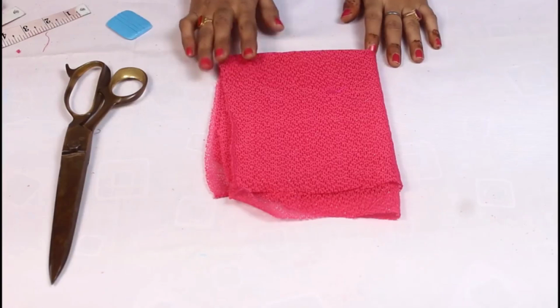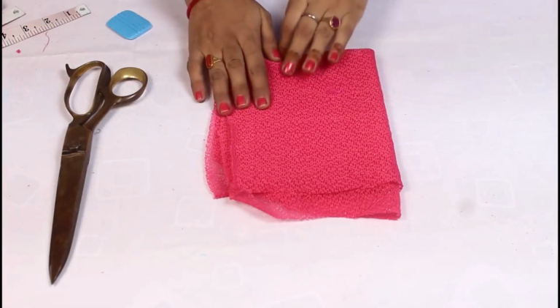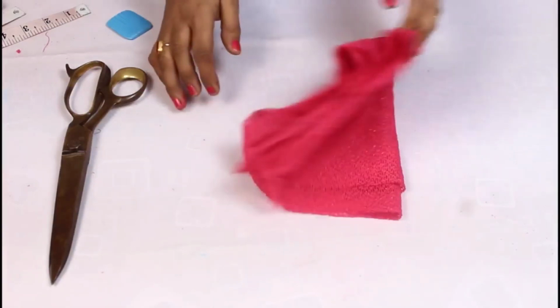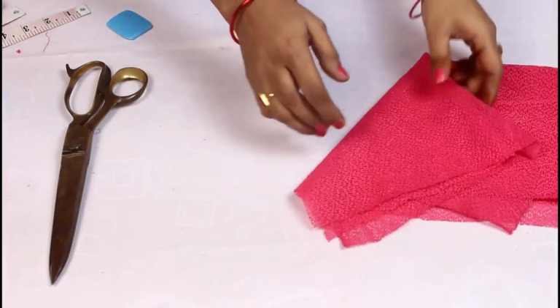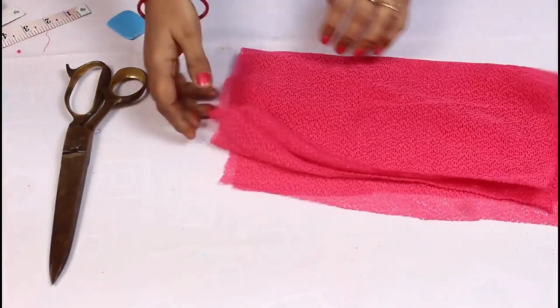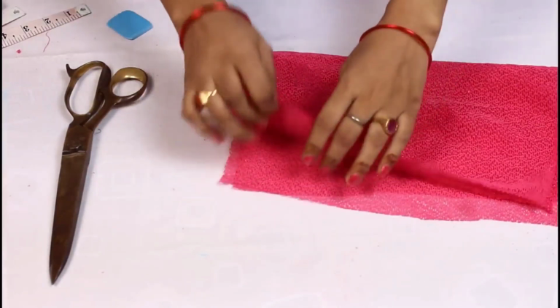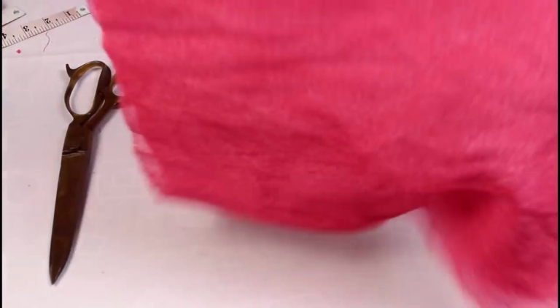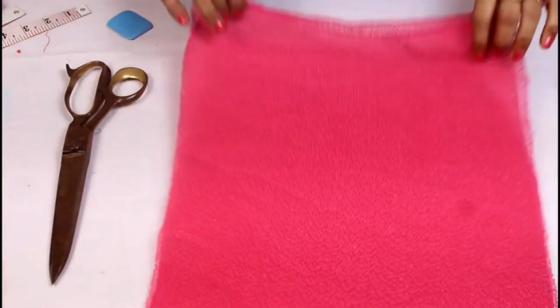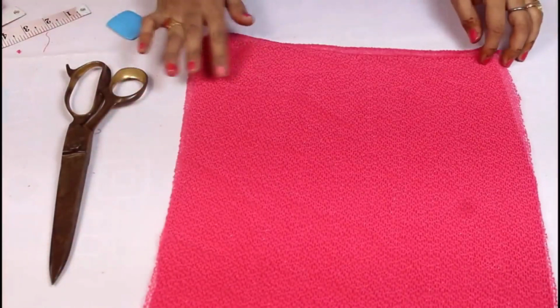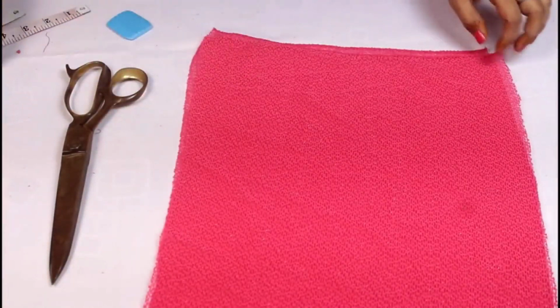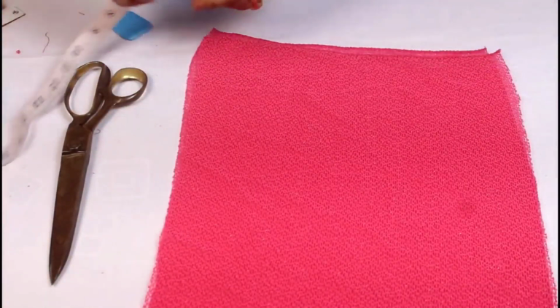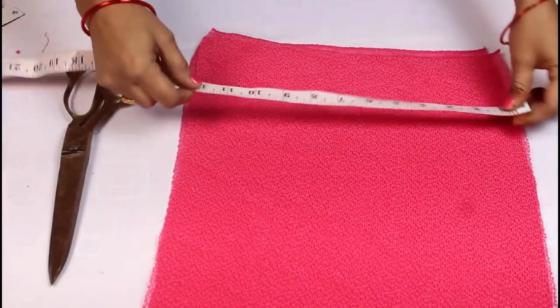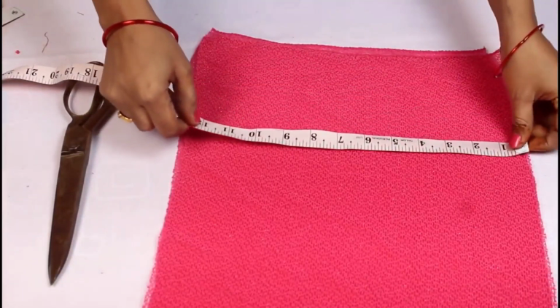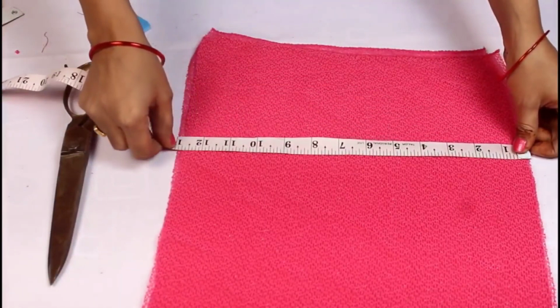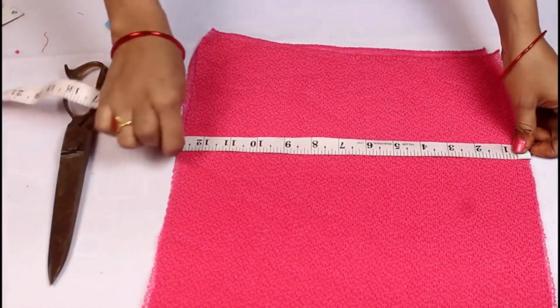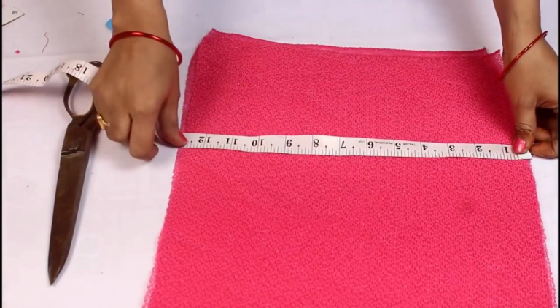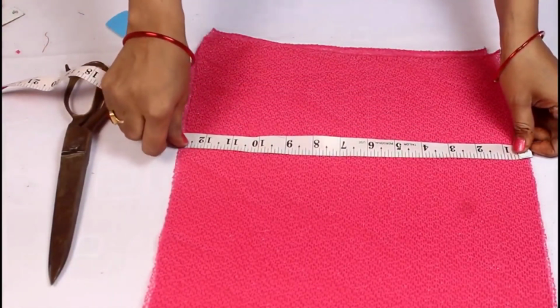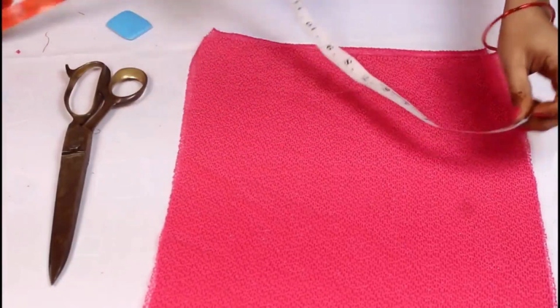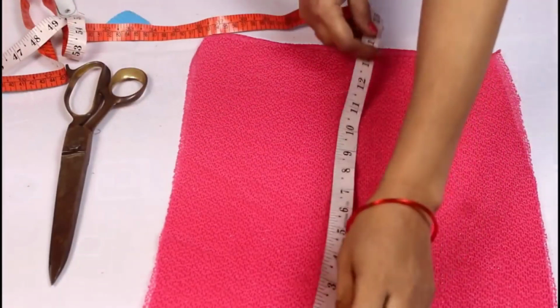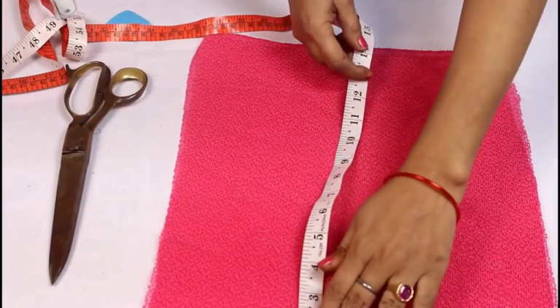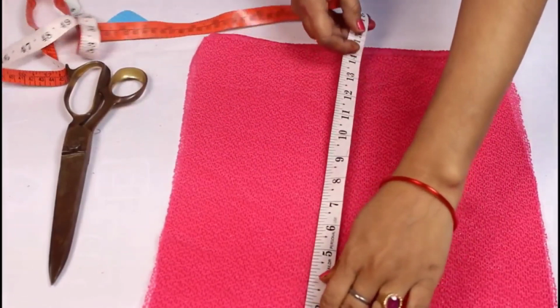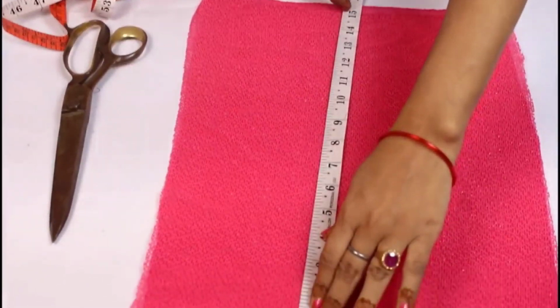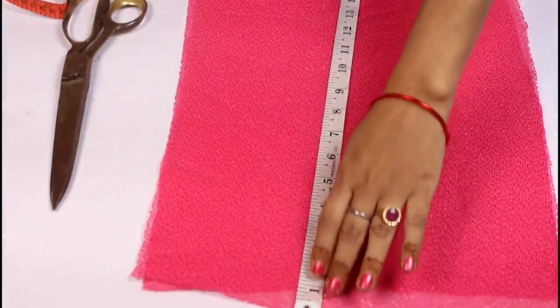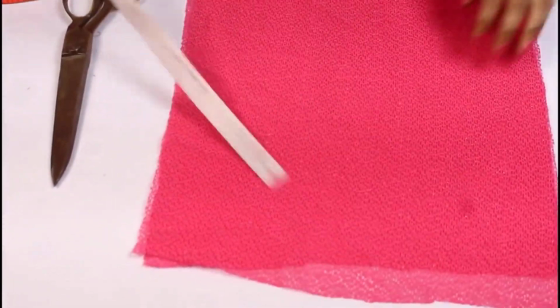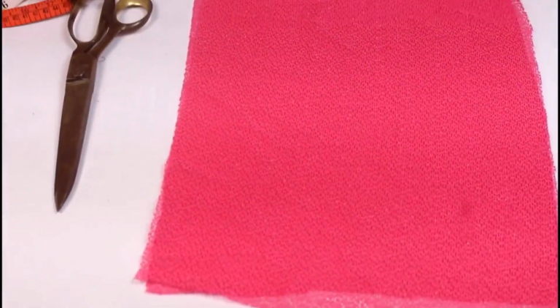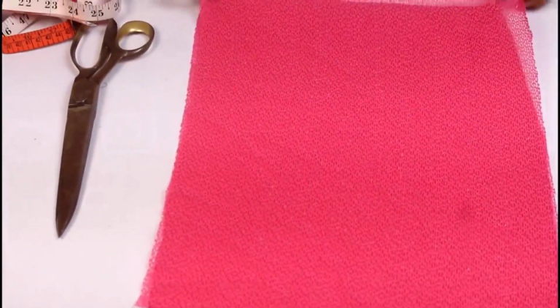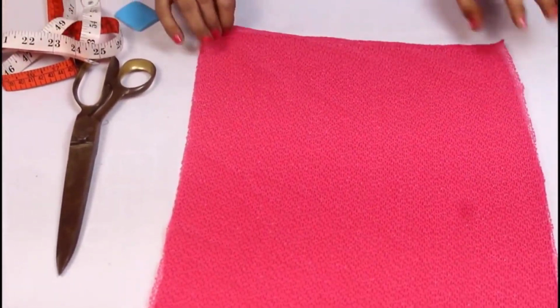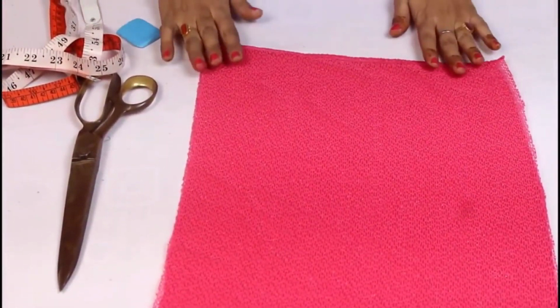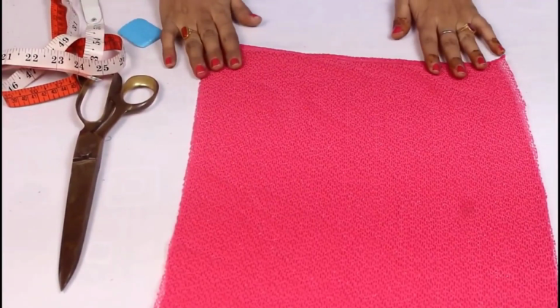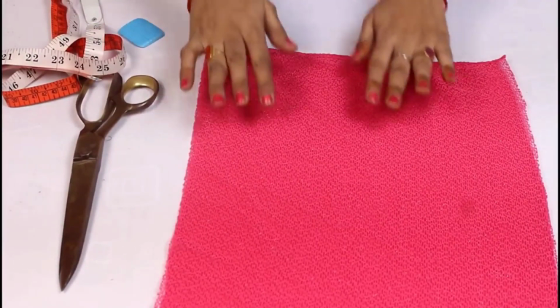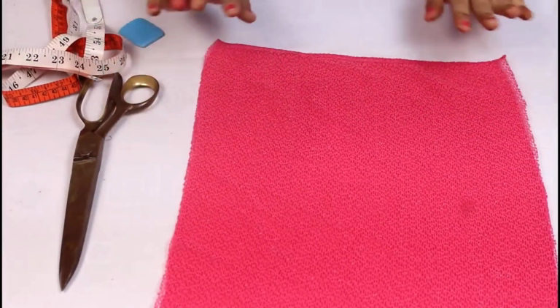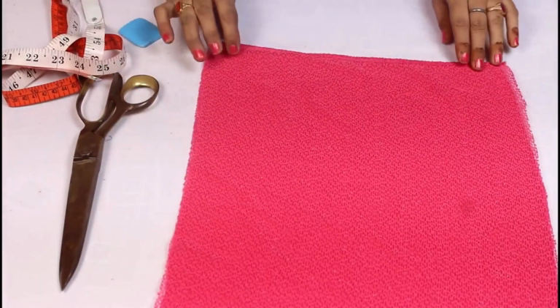I have cut this fabric for two sleeves. It is 12.5 inches and it is 15 inches. I have cut it like this and taken it like this.